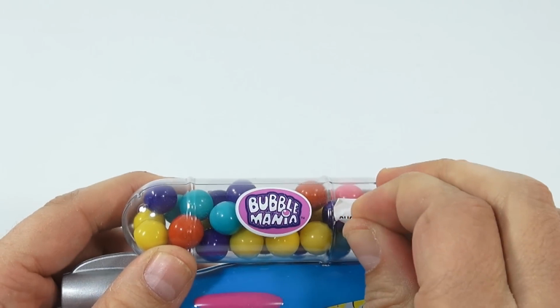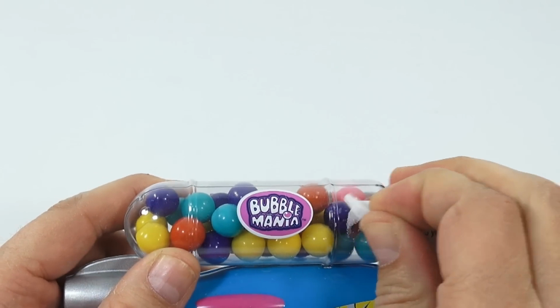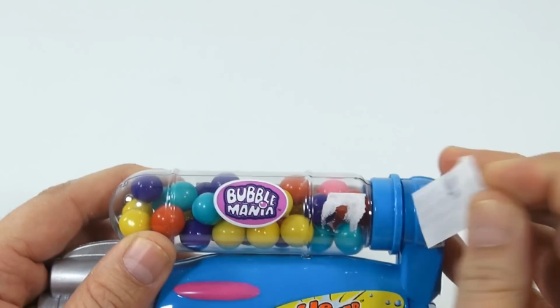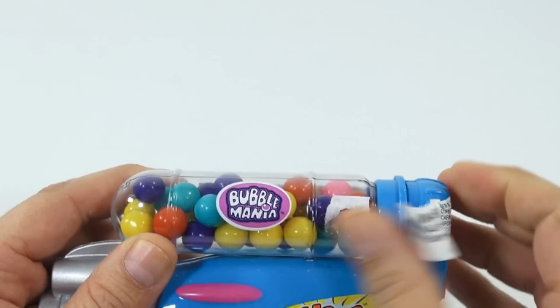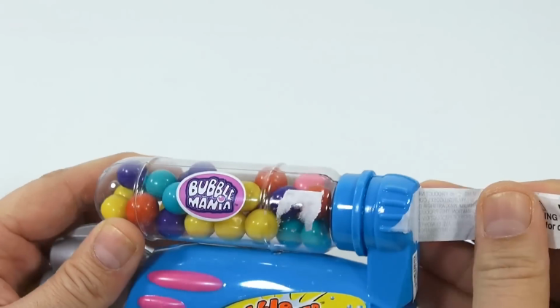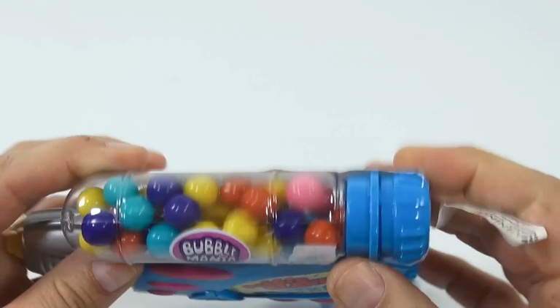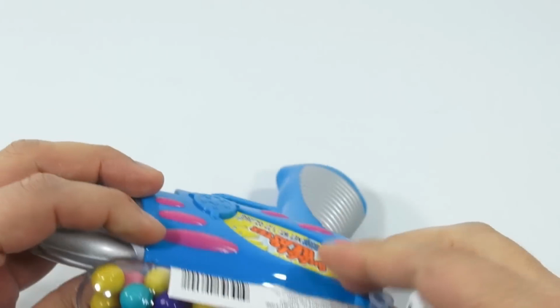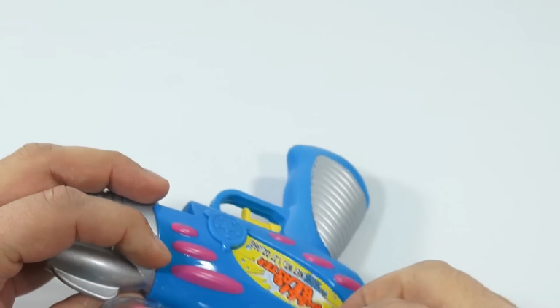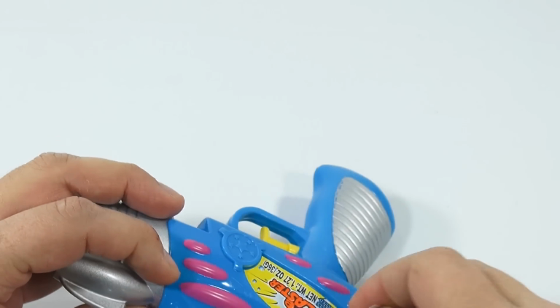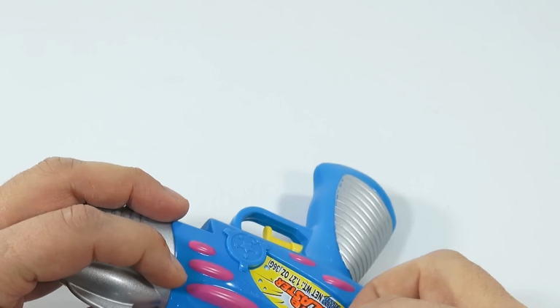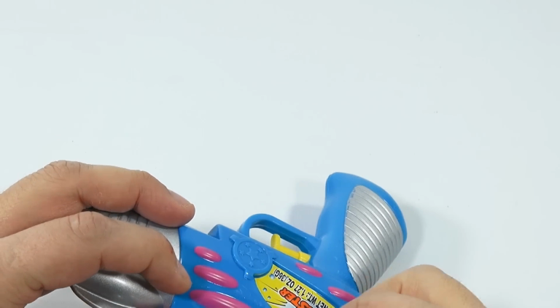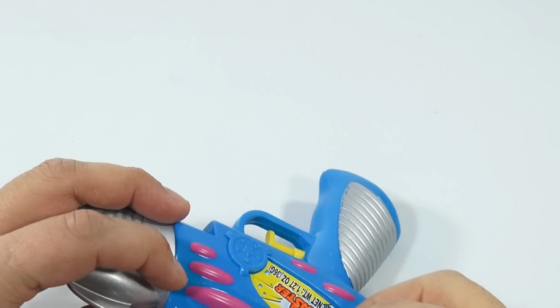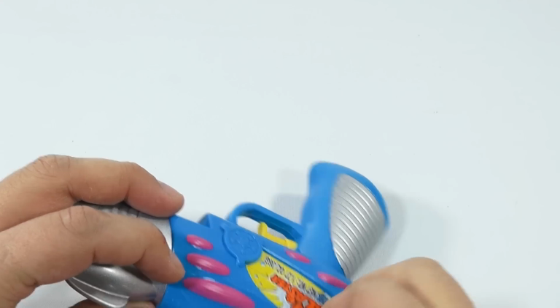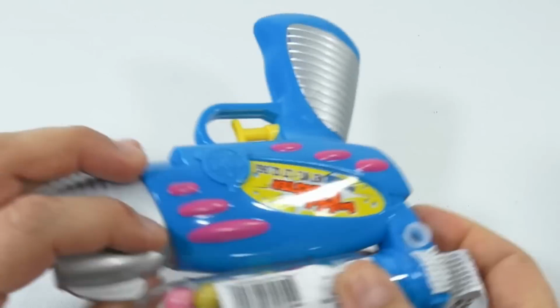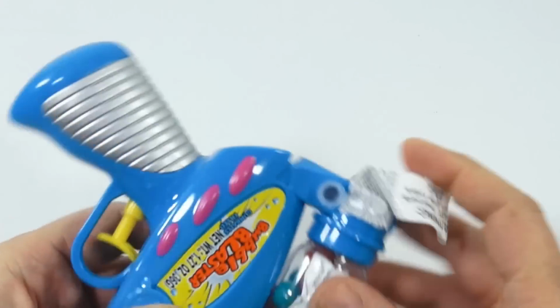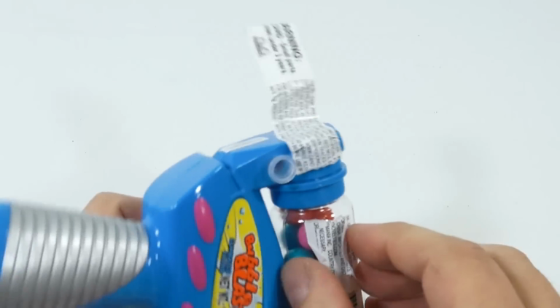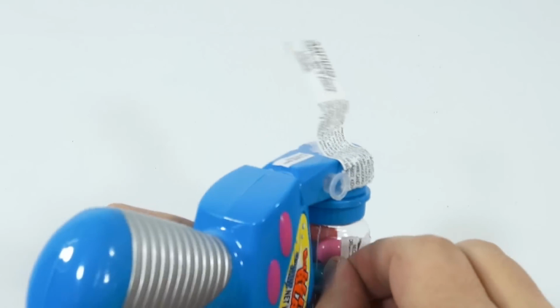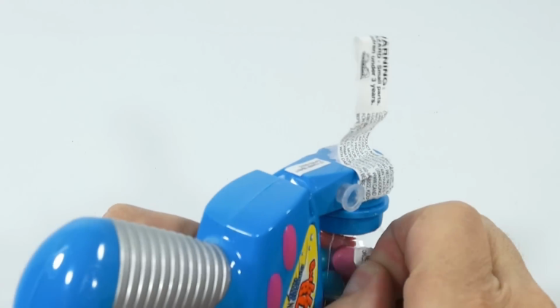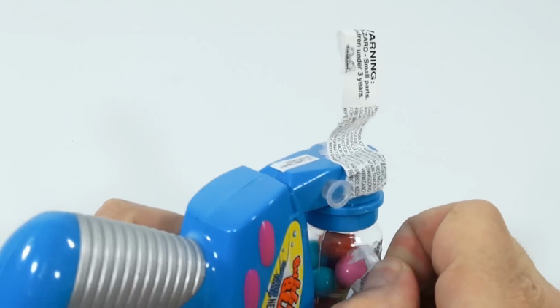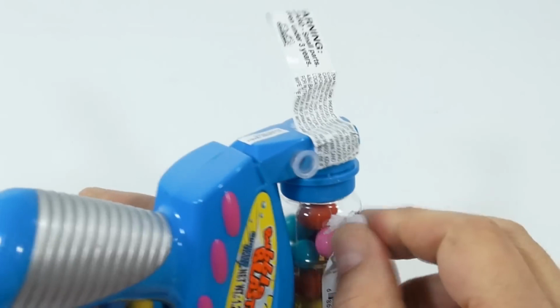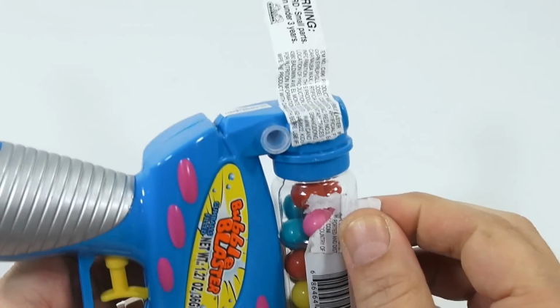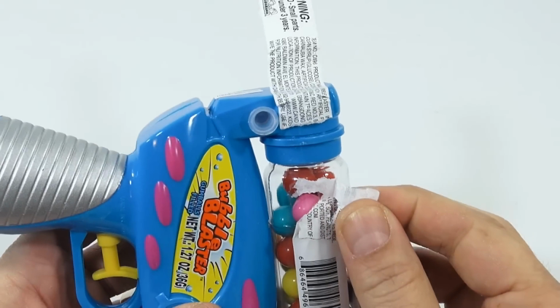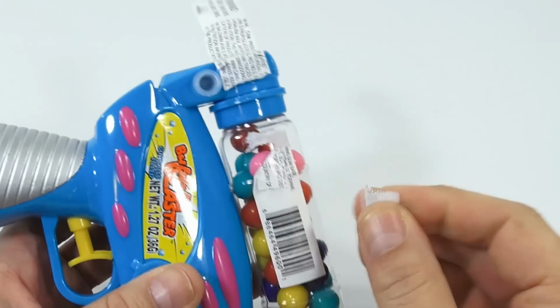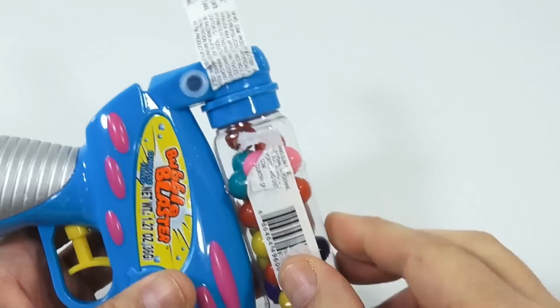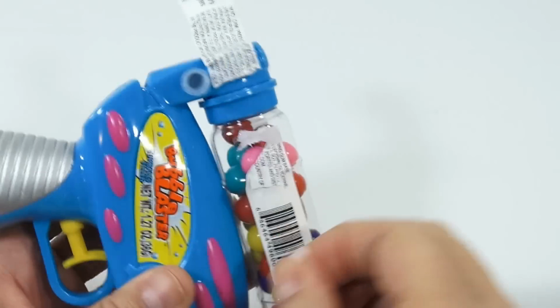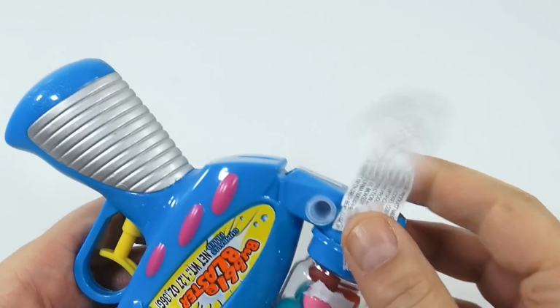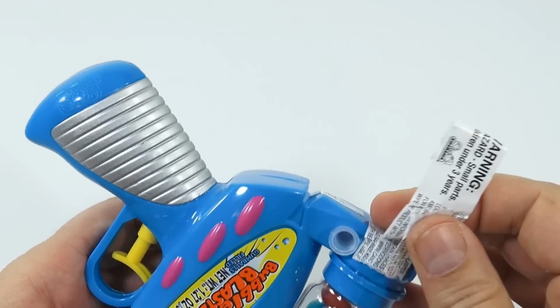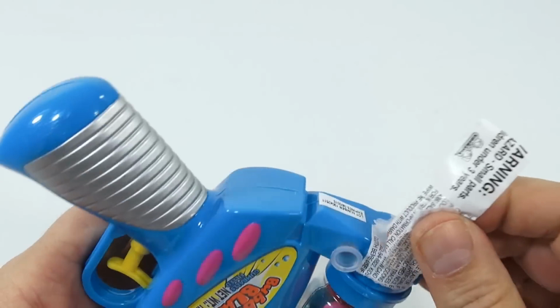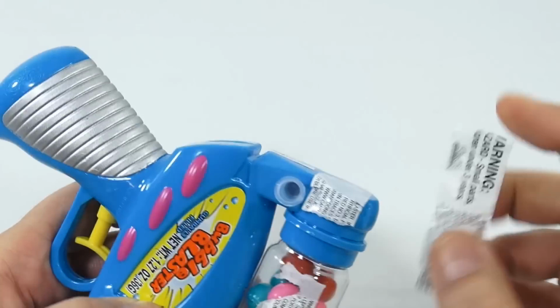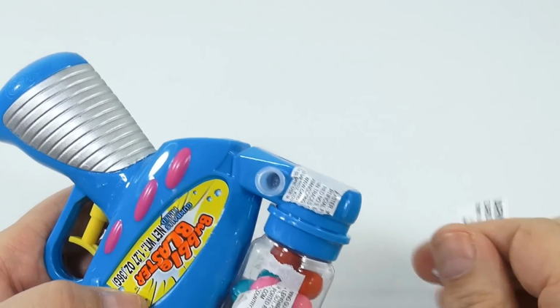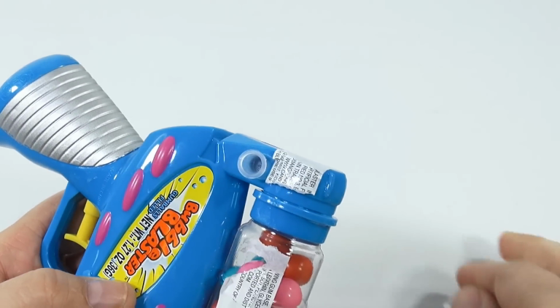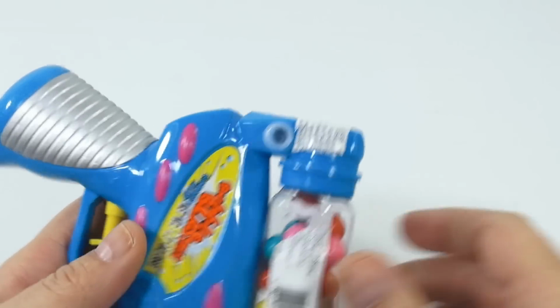Let me take this sticker off, because the blaster itself looks pretty cool. I wish they didn't put the sticker on the clear part — it's going to be very hard to get off. They should have just covered the blue part.